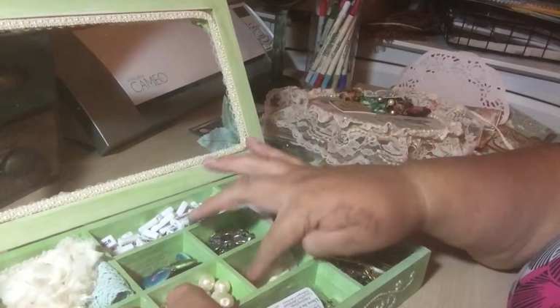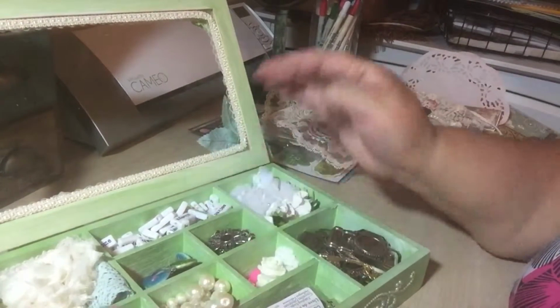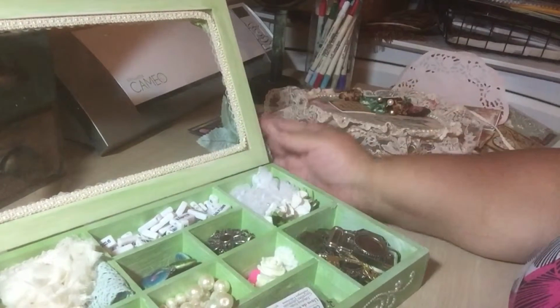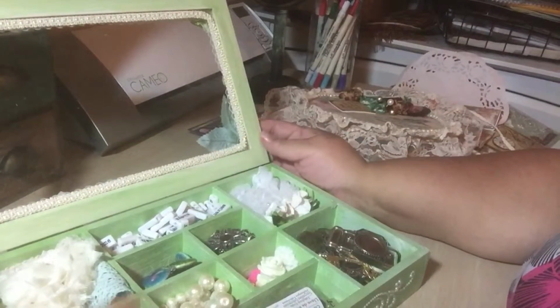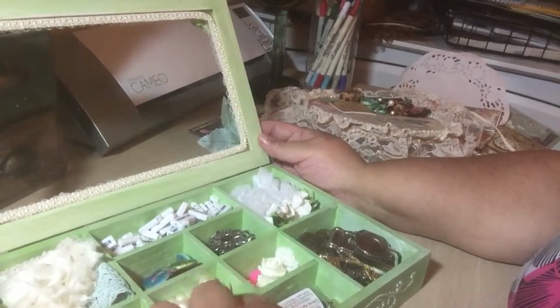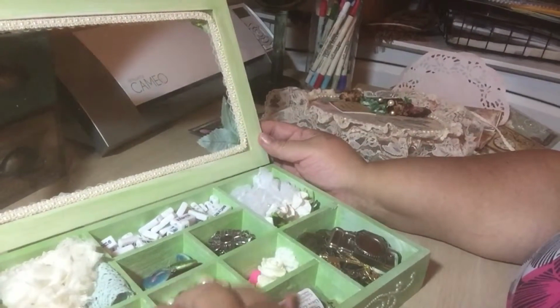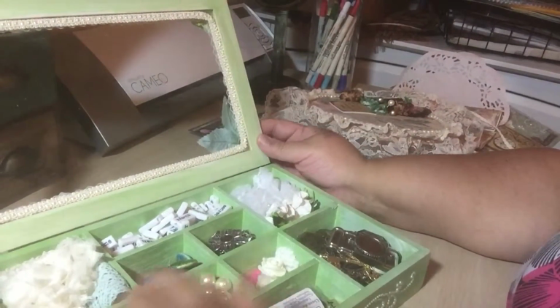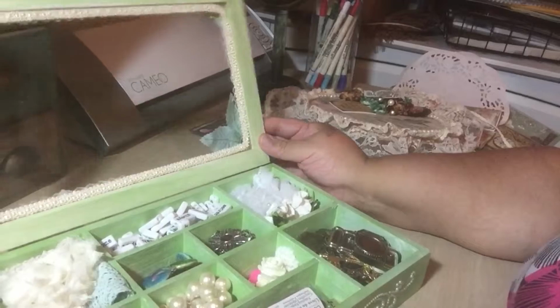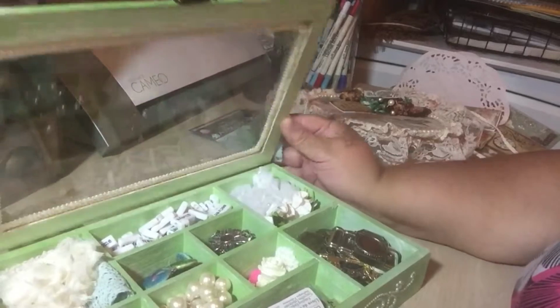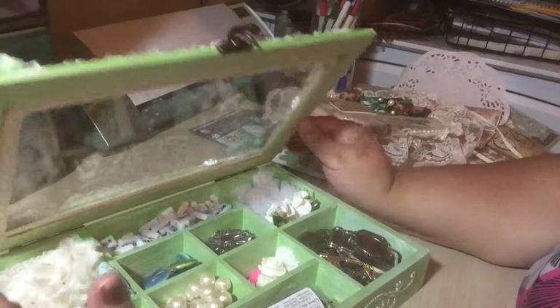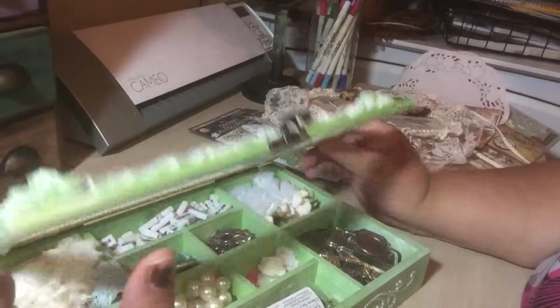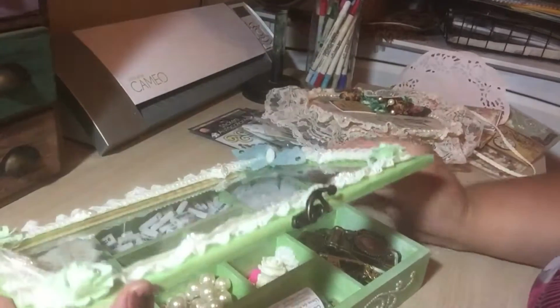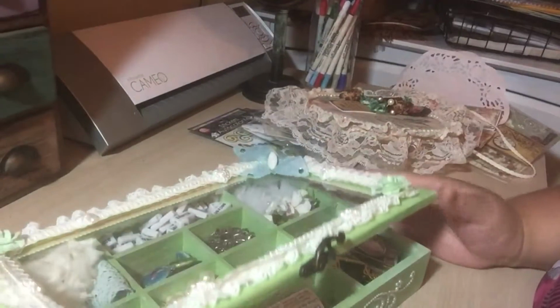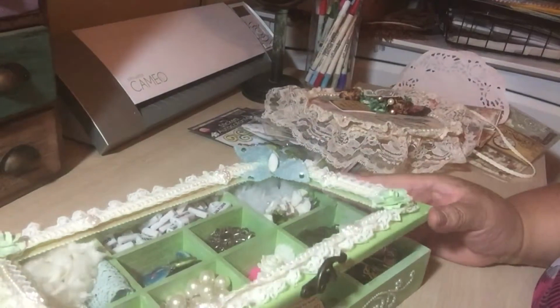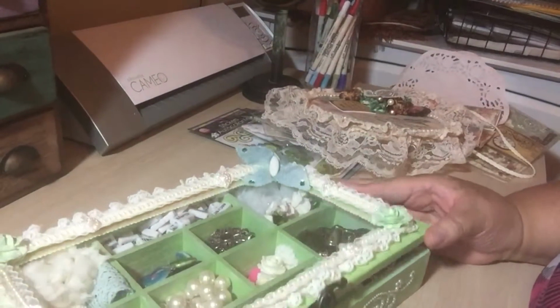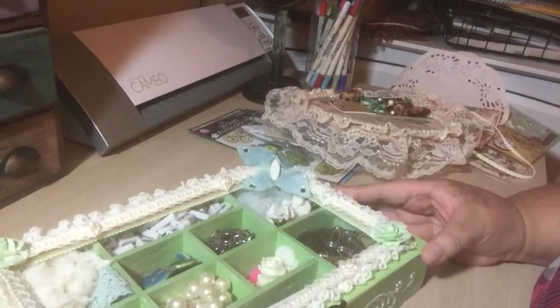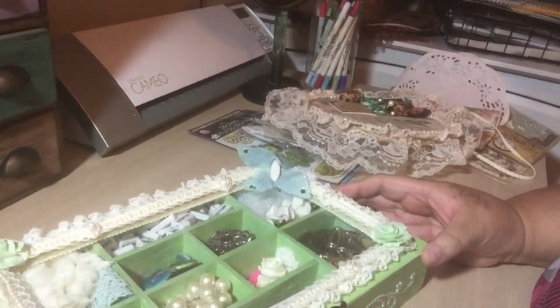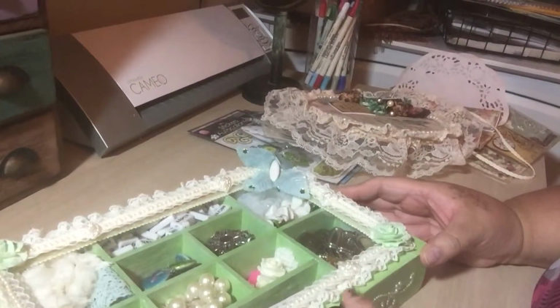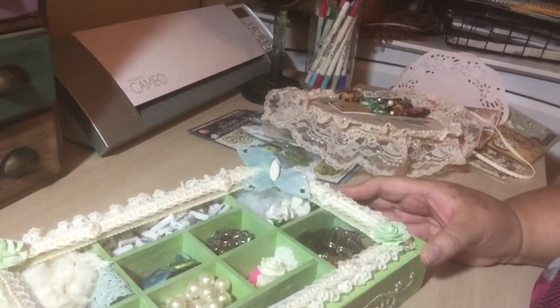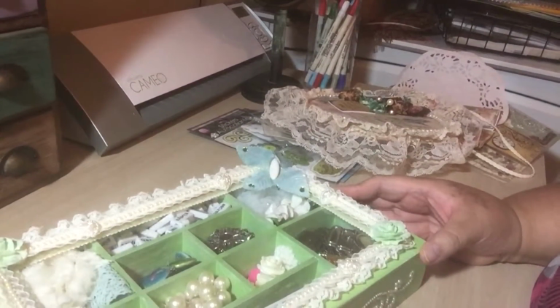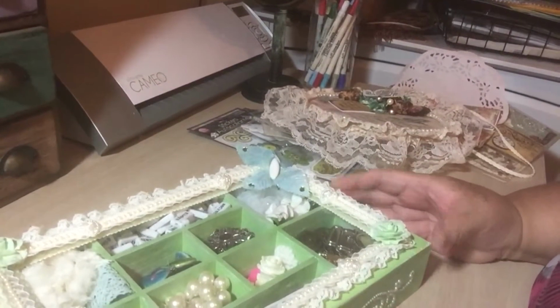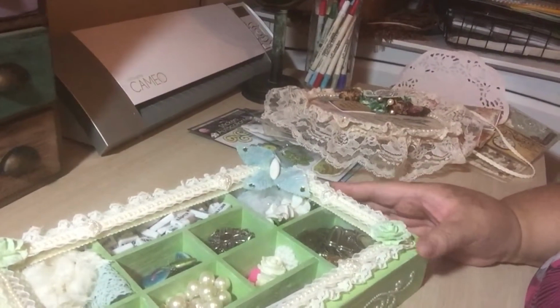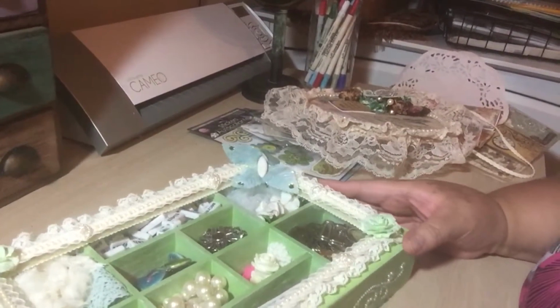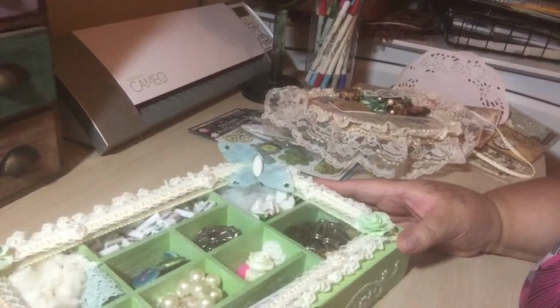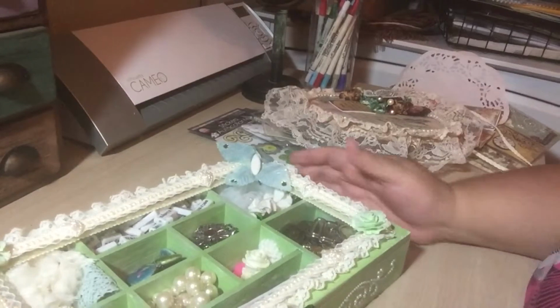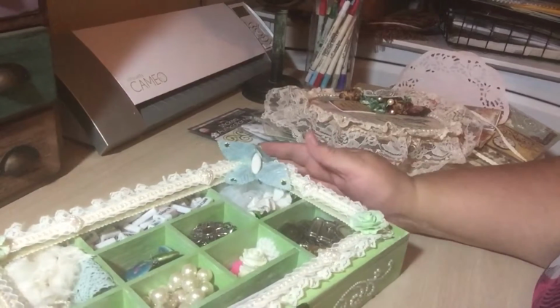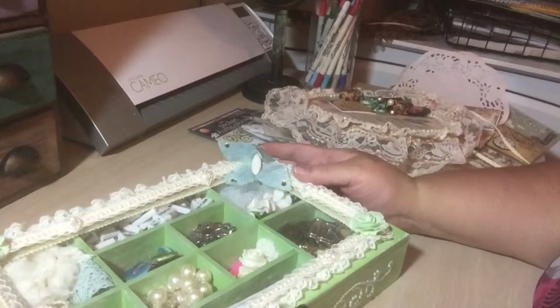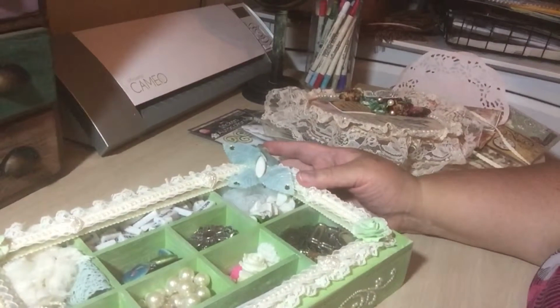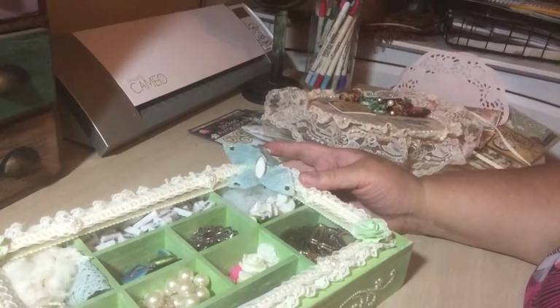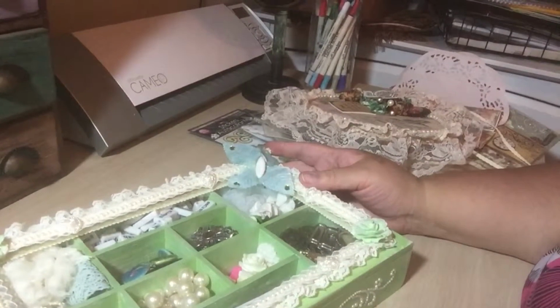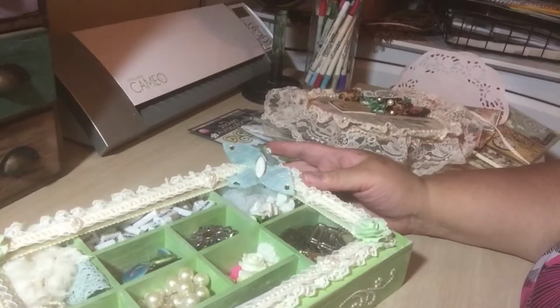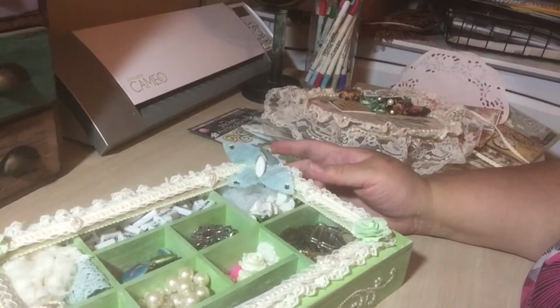Thank you again for being my partner, Susie. I really, really loved everything you sent and thank you for being a great friend. Talk to y'all later. Happy crafting! Bye.